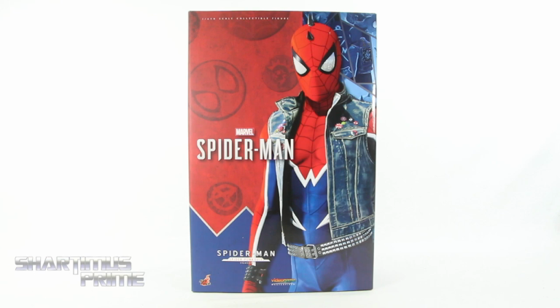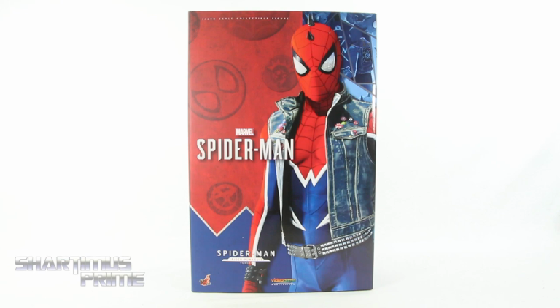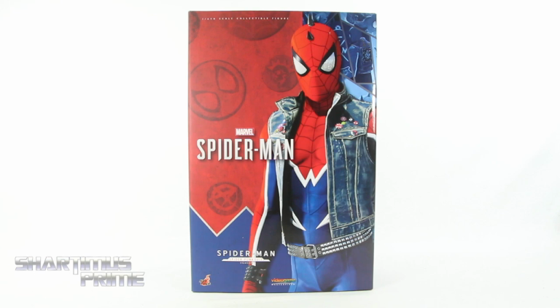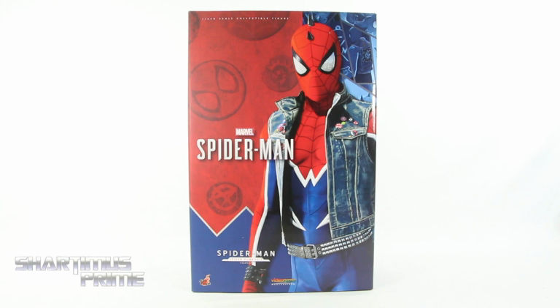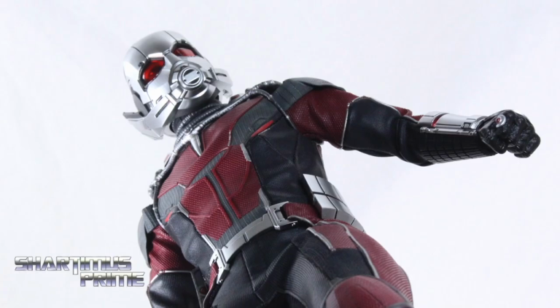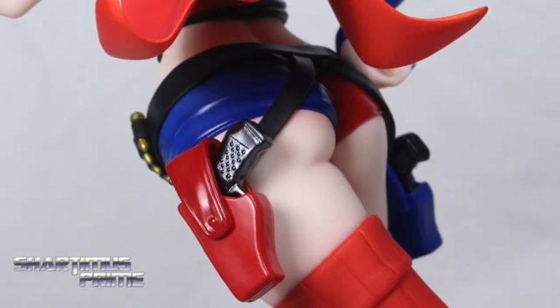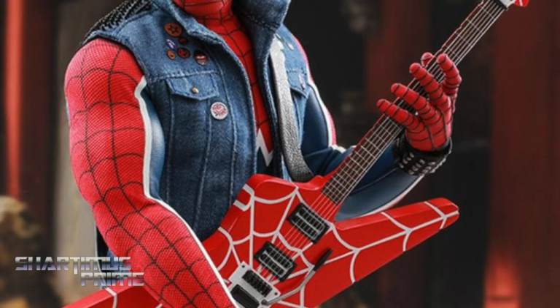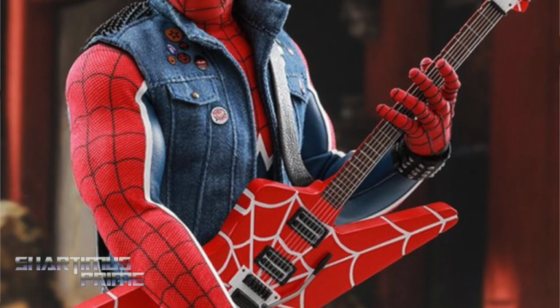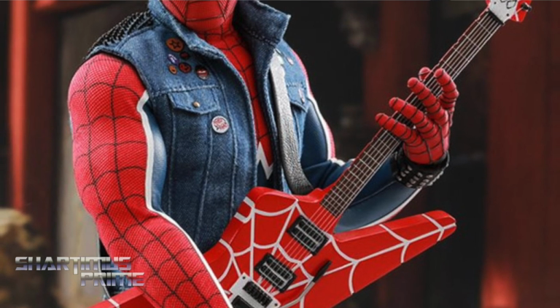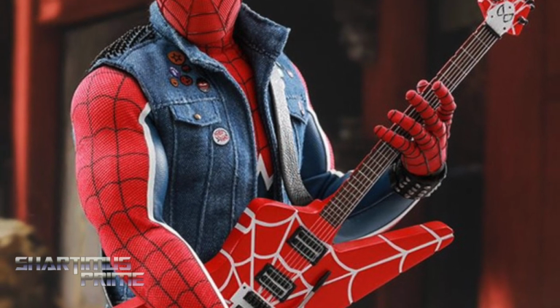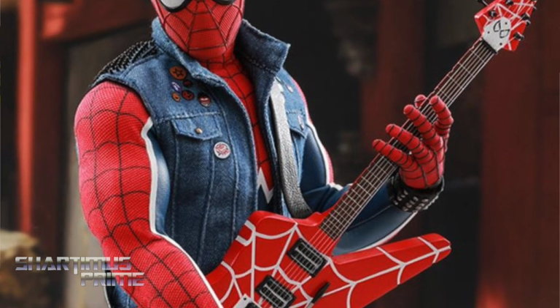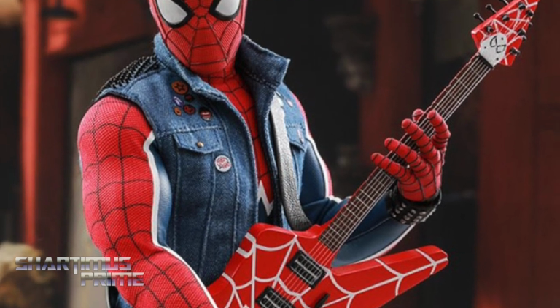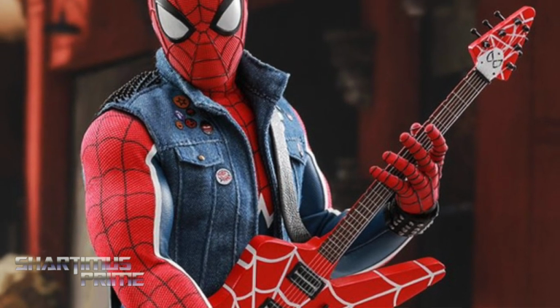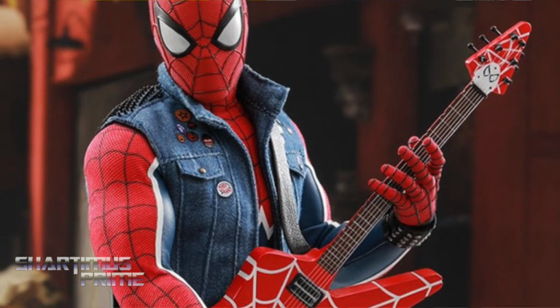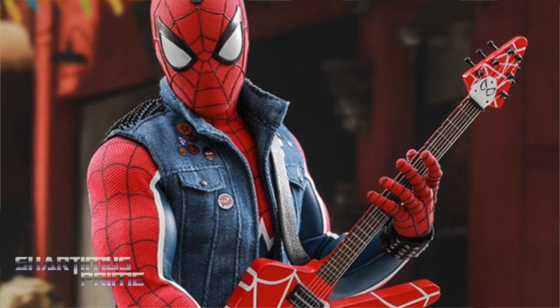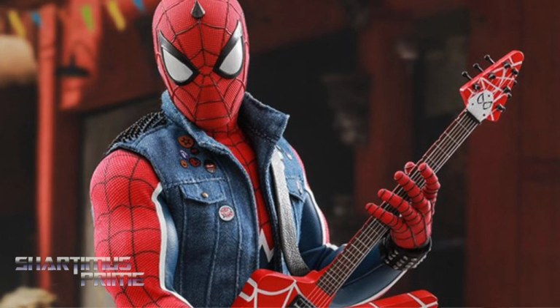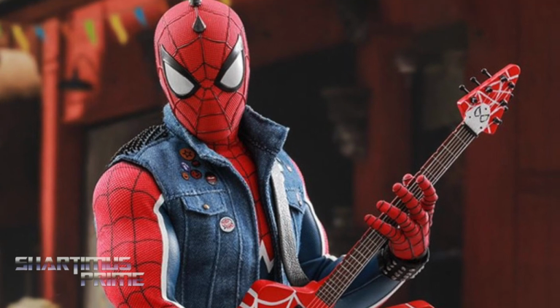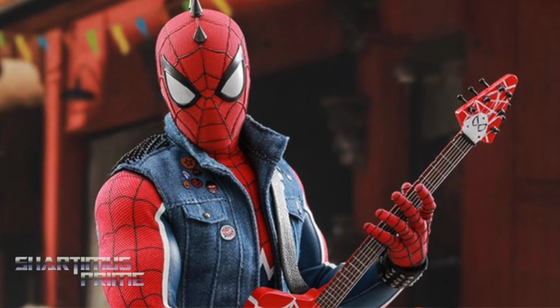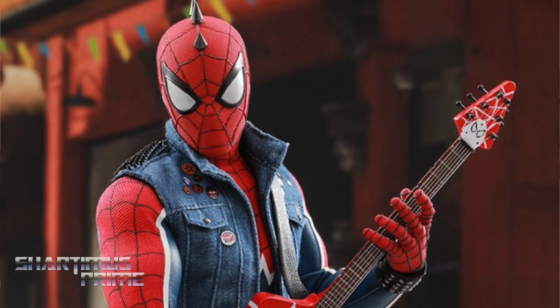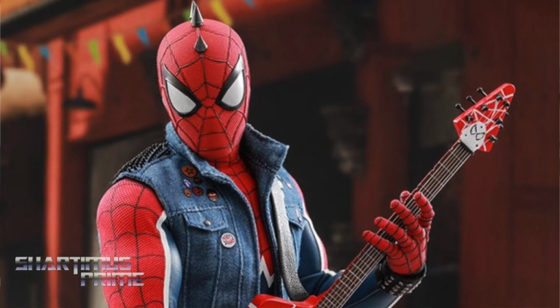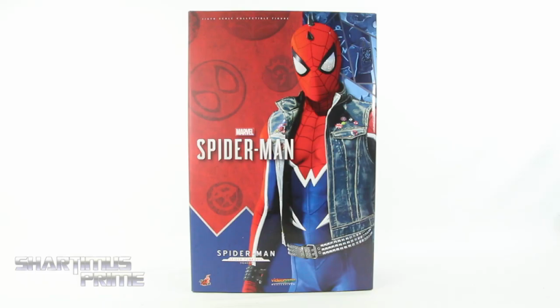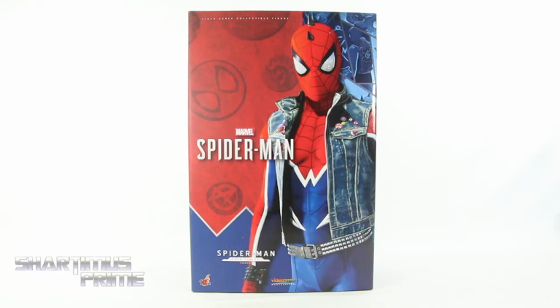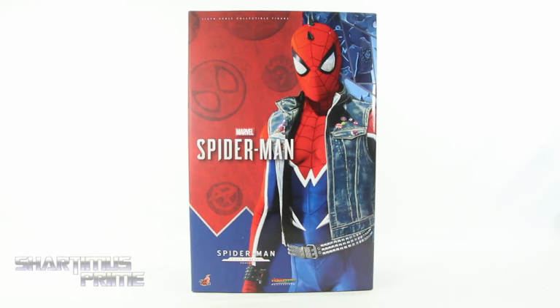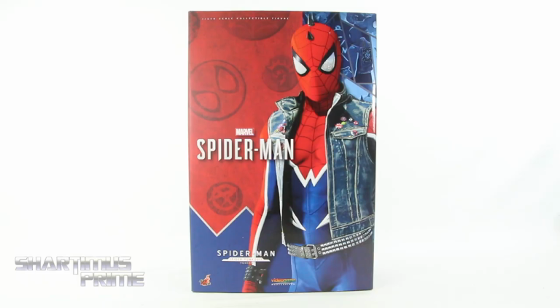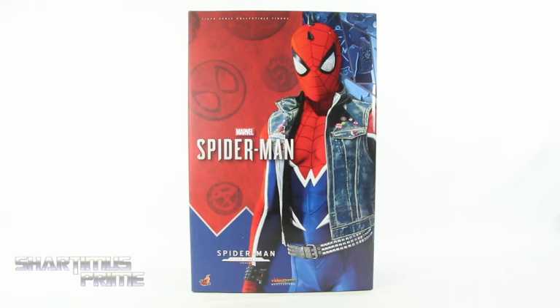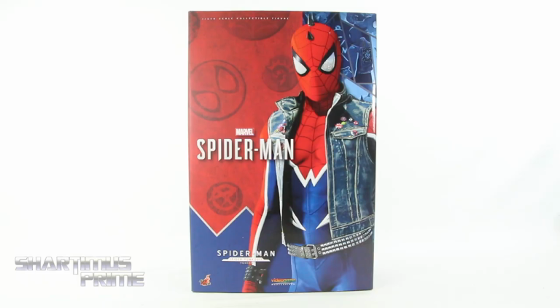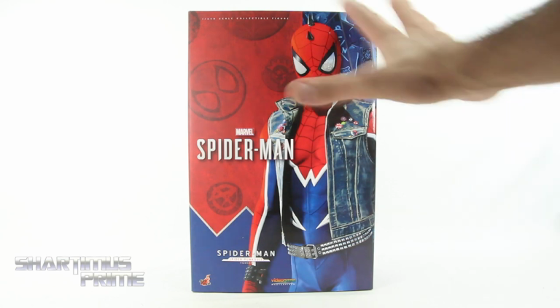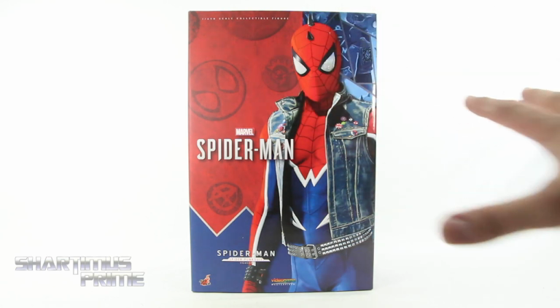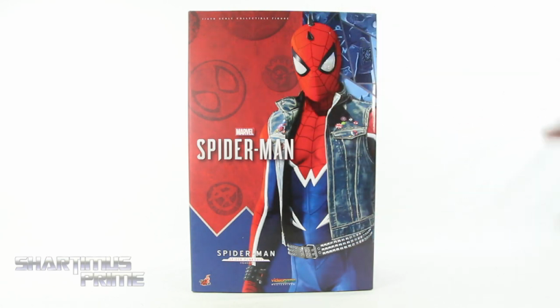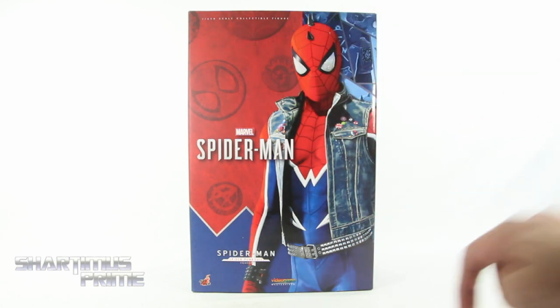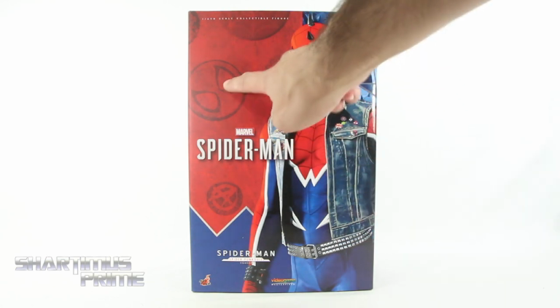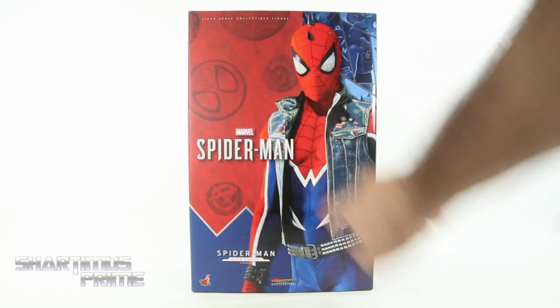If you want to get your Hot Toys you can do so at BigBadToyStore.com — click the link in the description below. I've been excited for this one for so long, I cannot wait to open it.